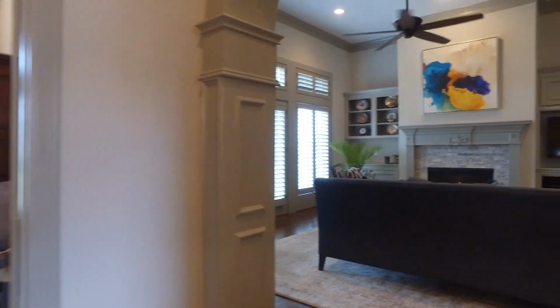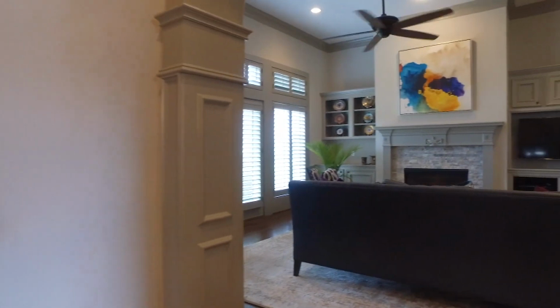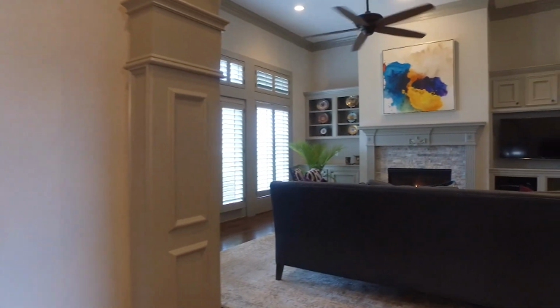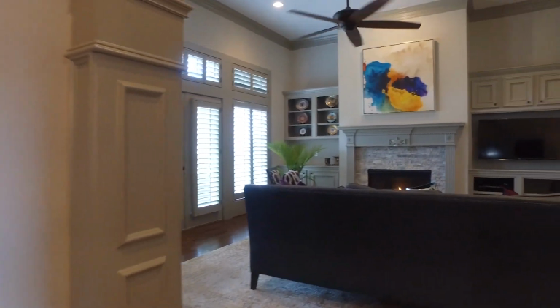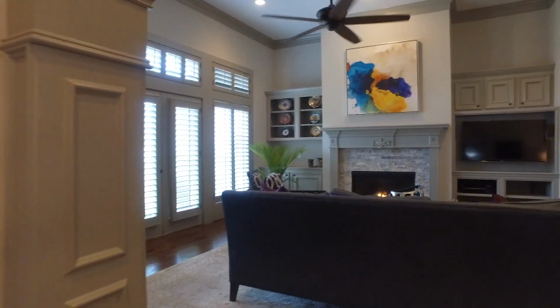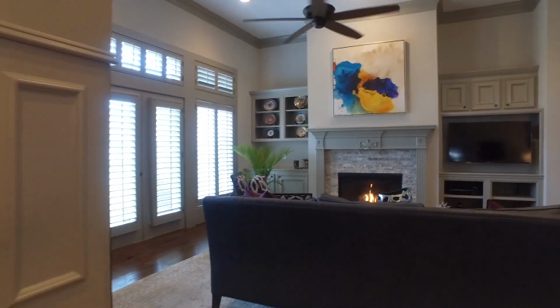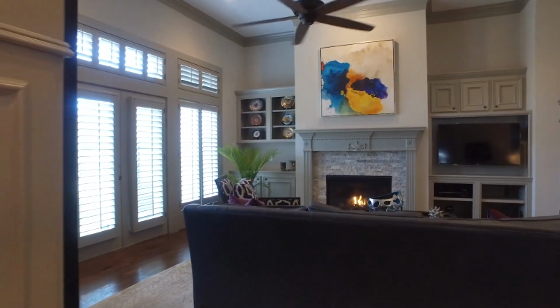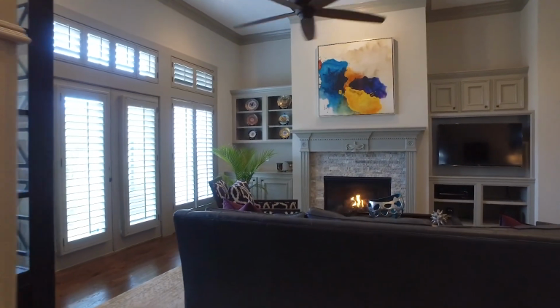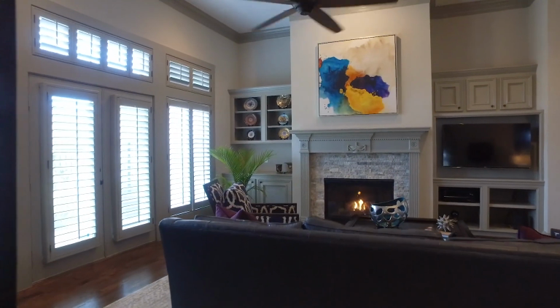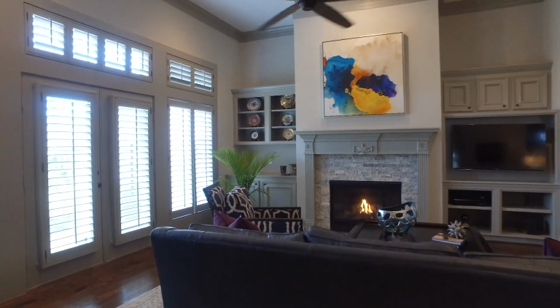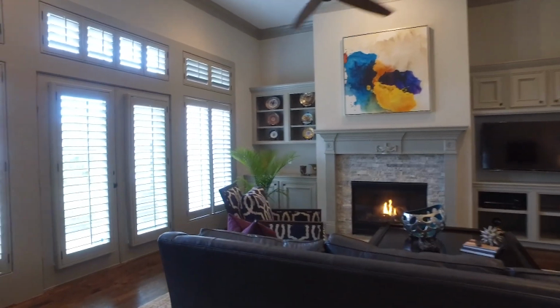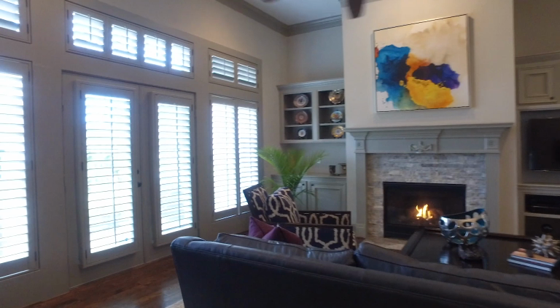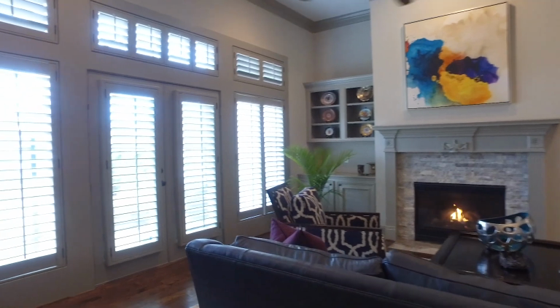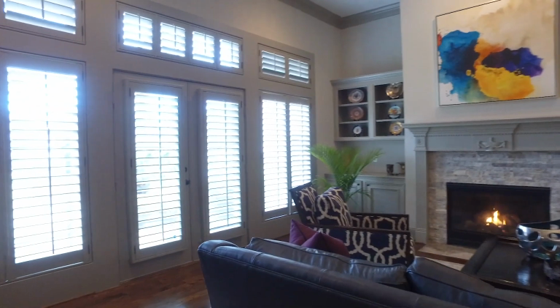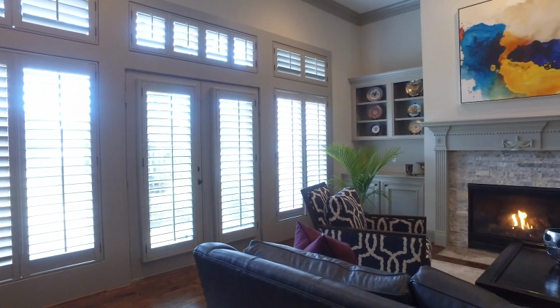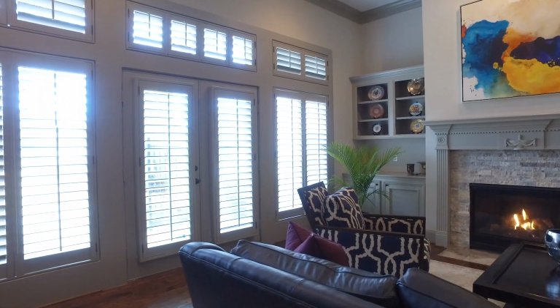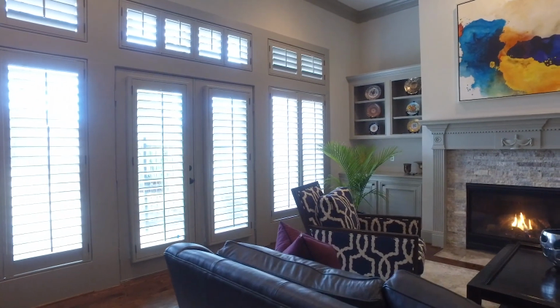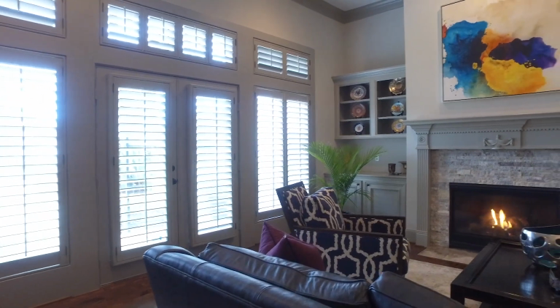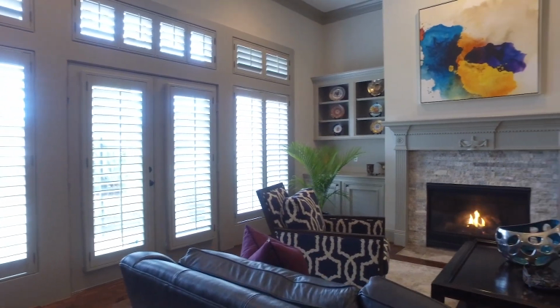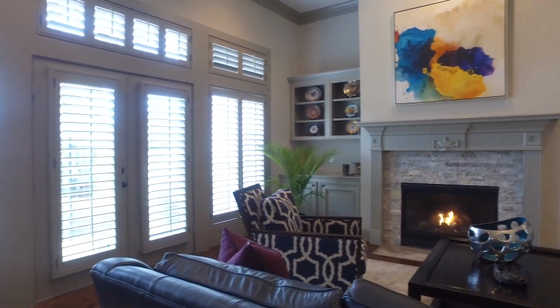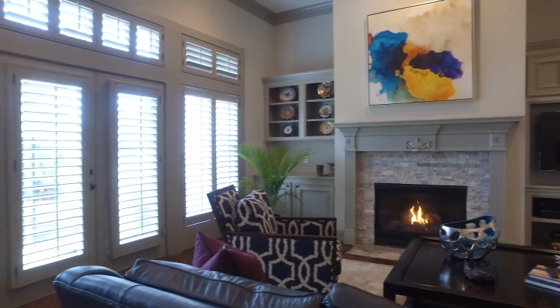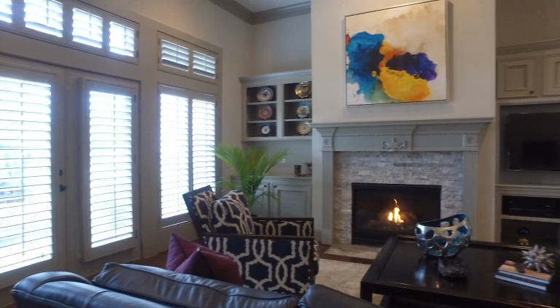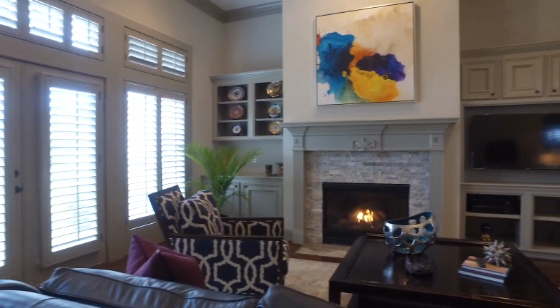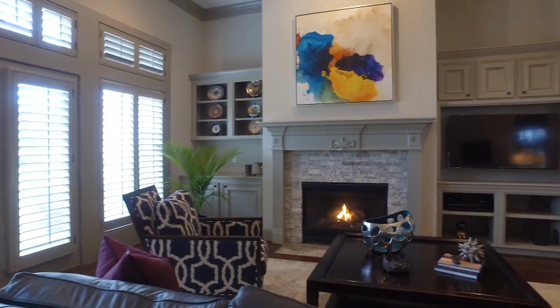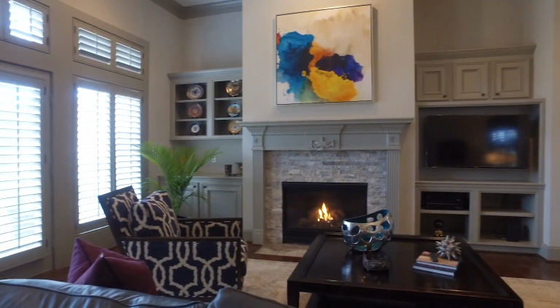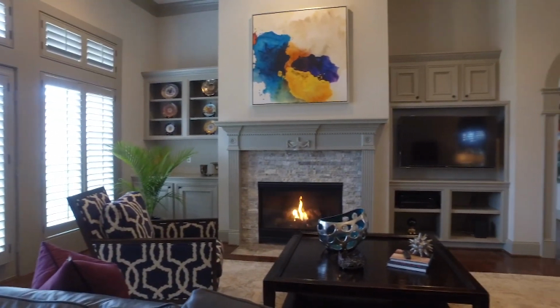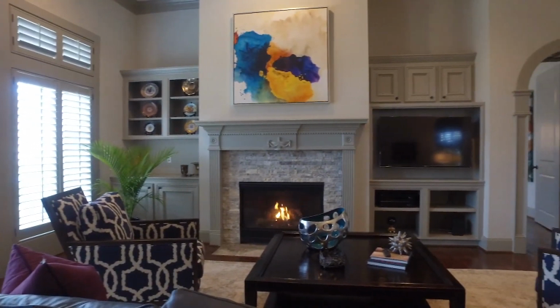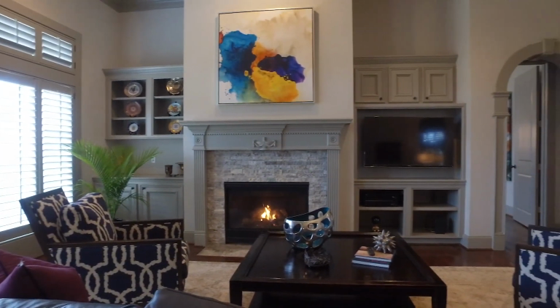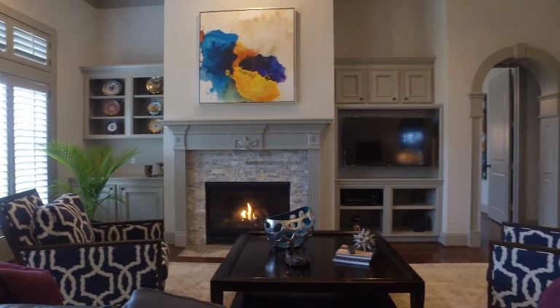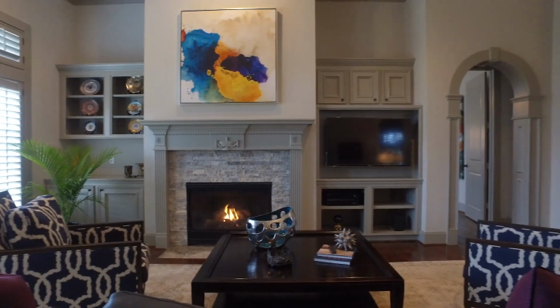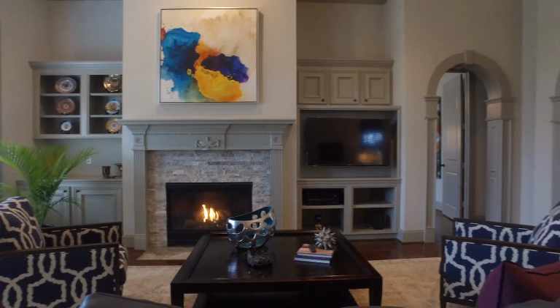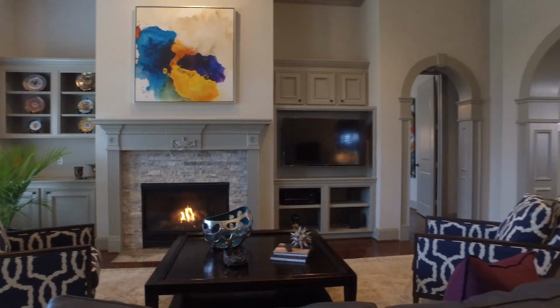This home is situated in the beautiful upscale gated community of Champion Forest Villas, offering the perfect combination of maintenance-free living and spacious elegance.